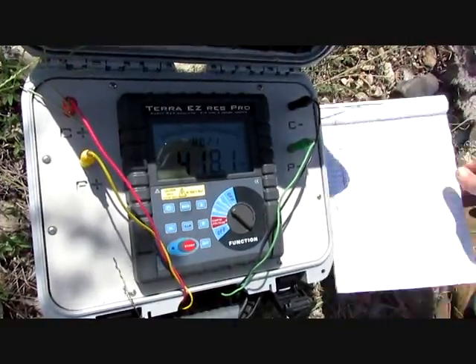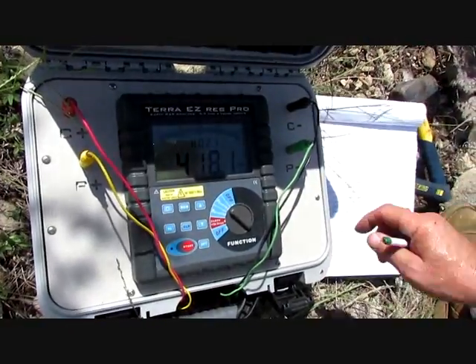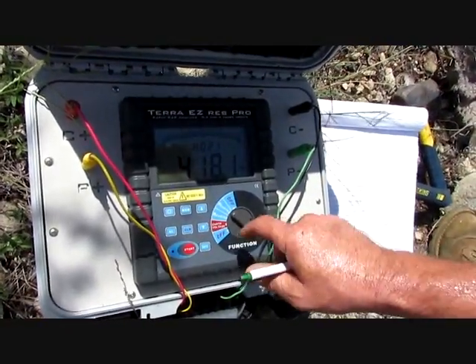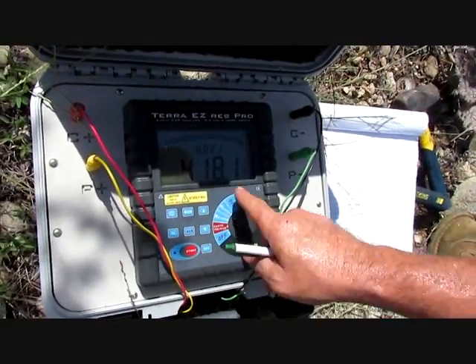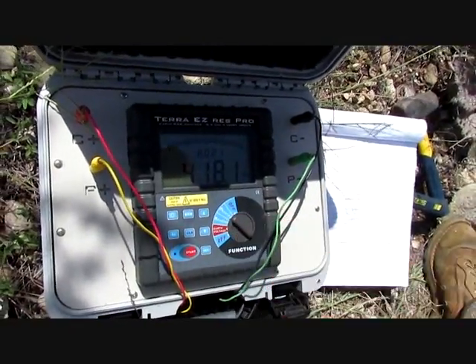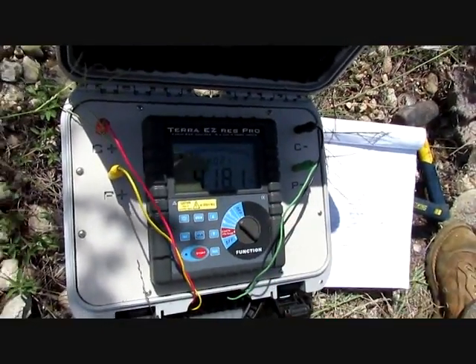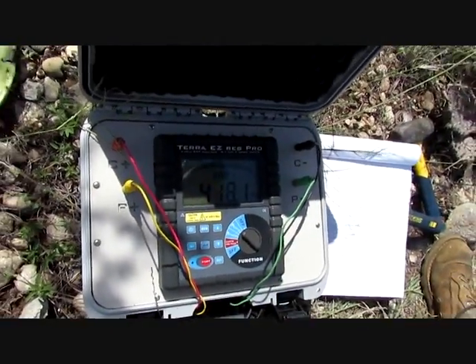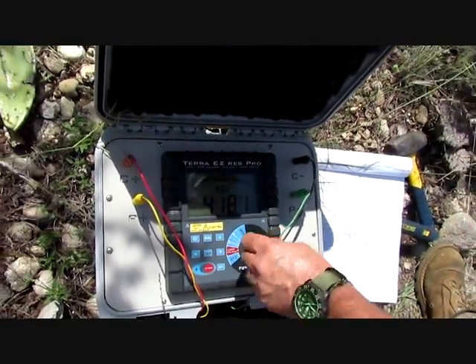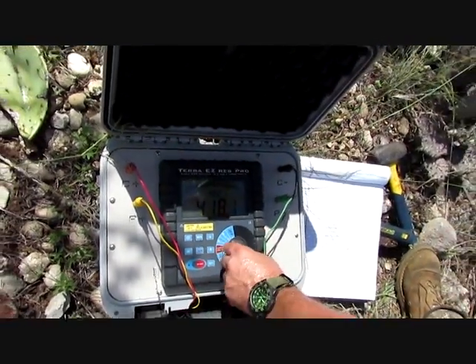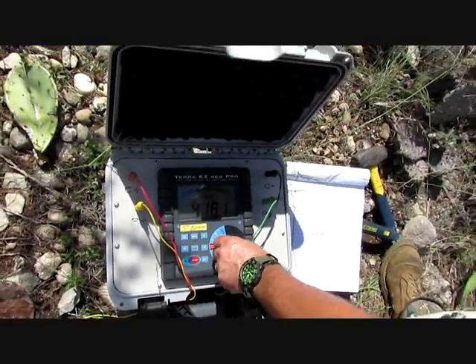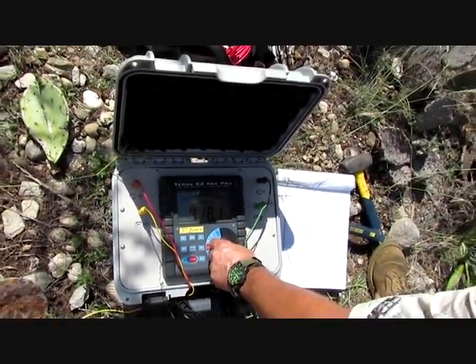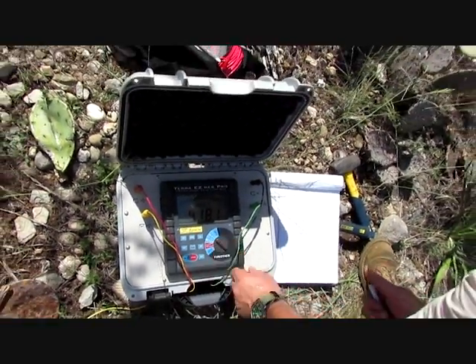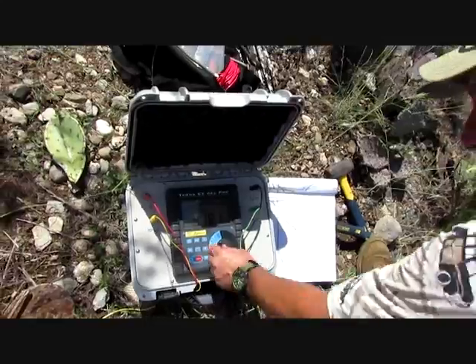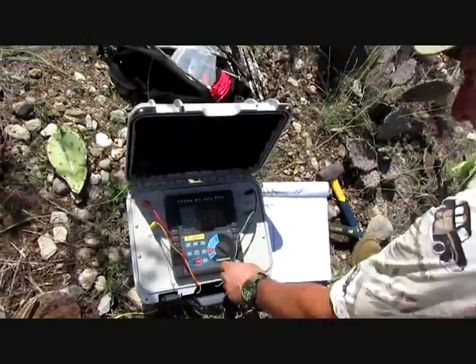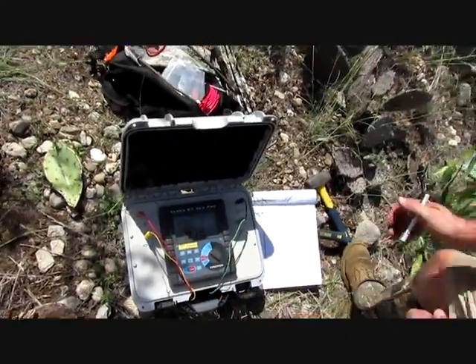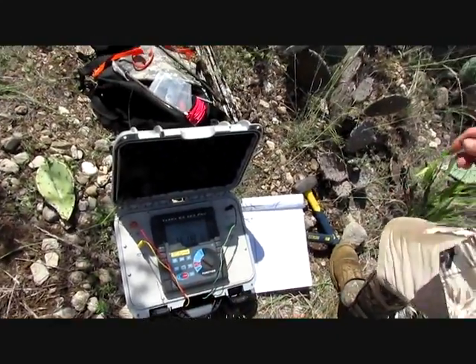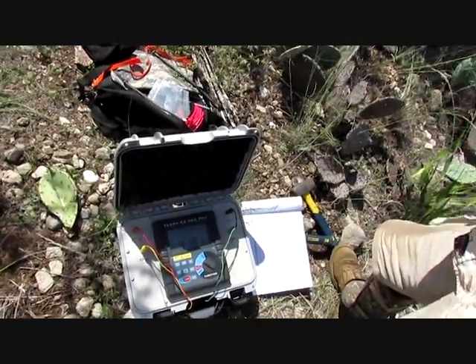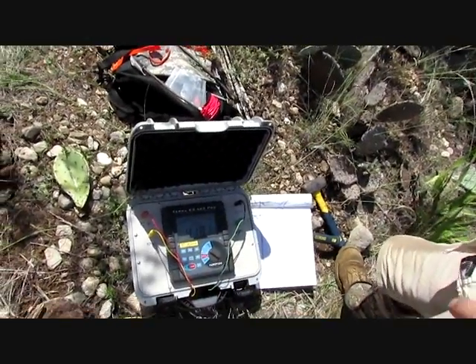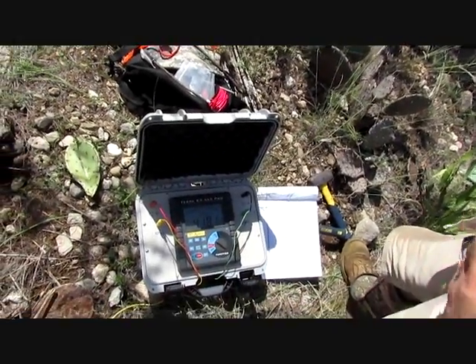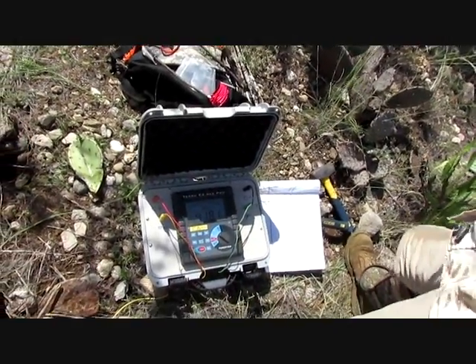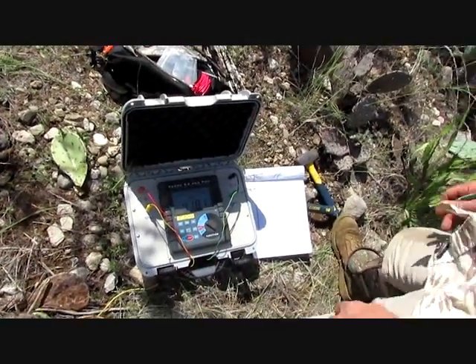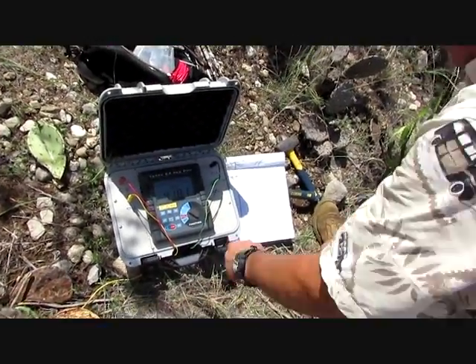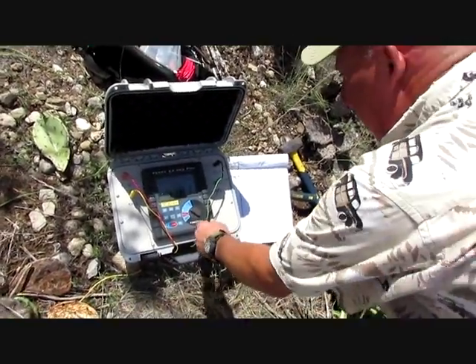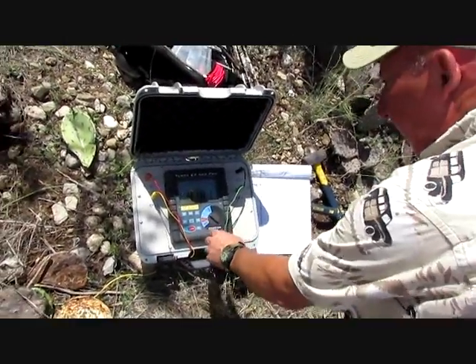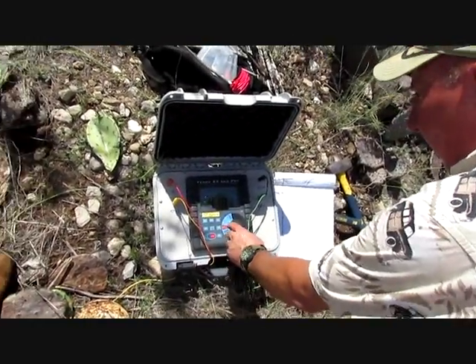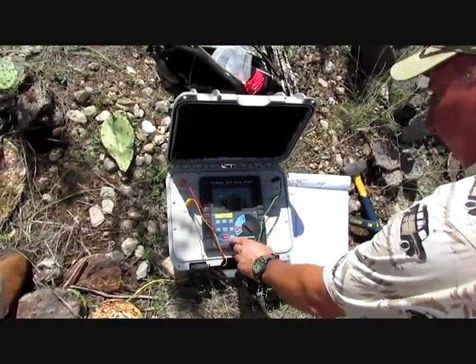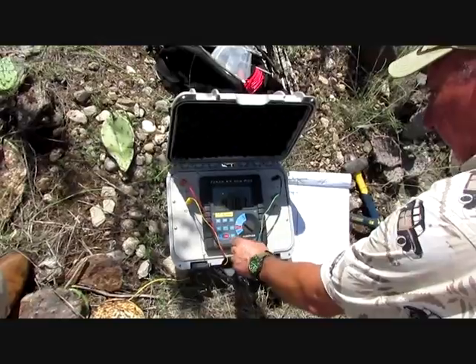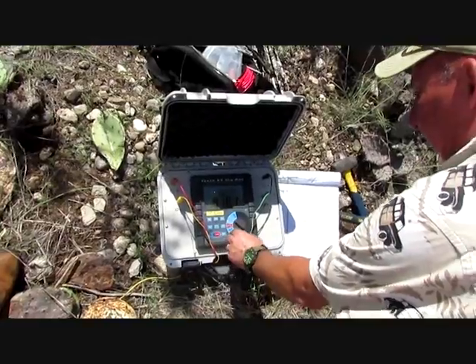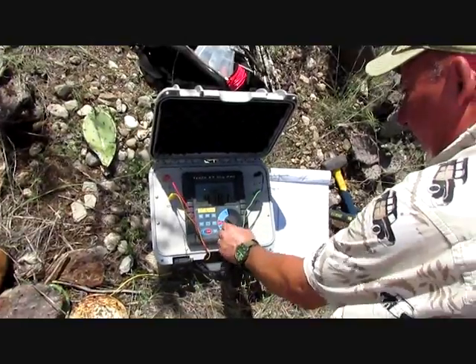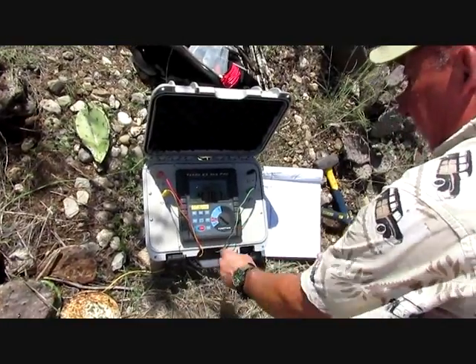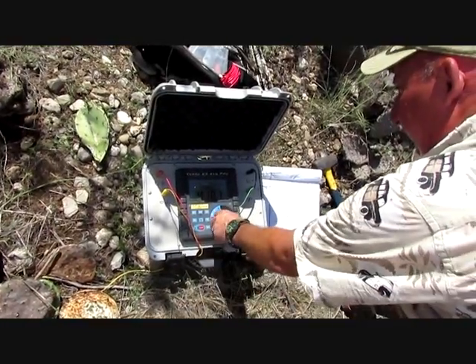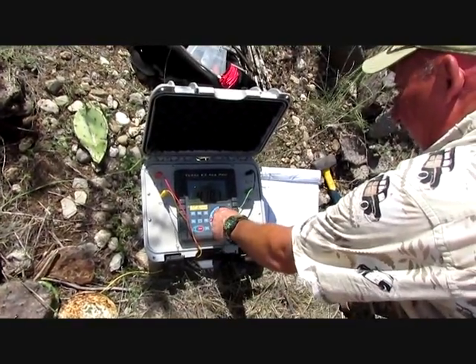That's showing — I mean that's jumped up four times — which is showing that the current is having a lot more resistance. So now we can drag it out a little bit farther and see if we can get under the cave.